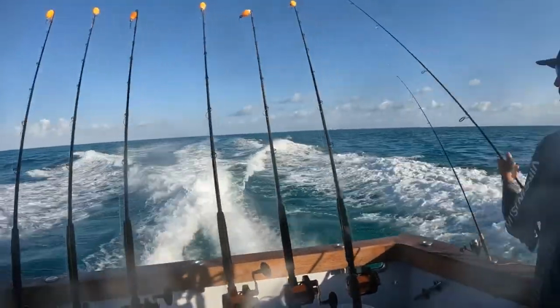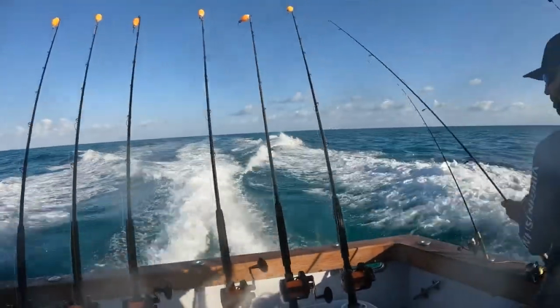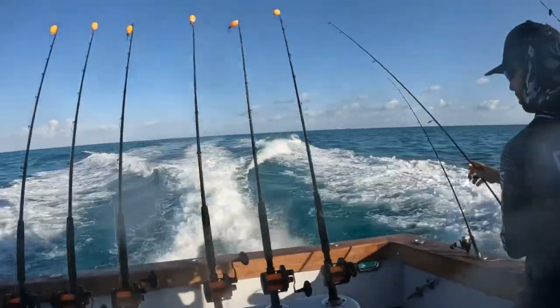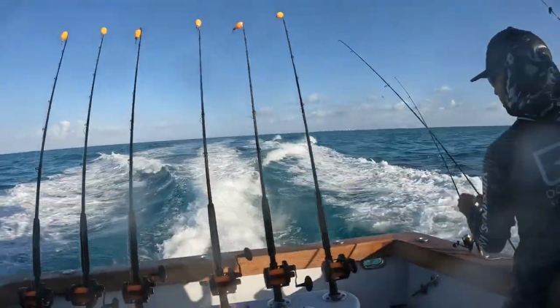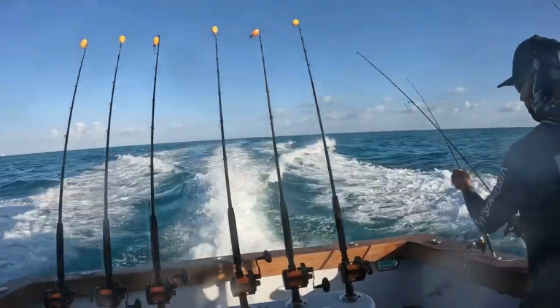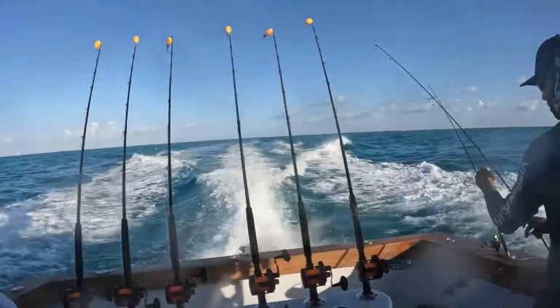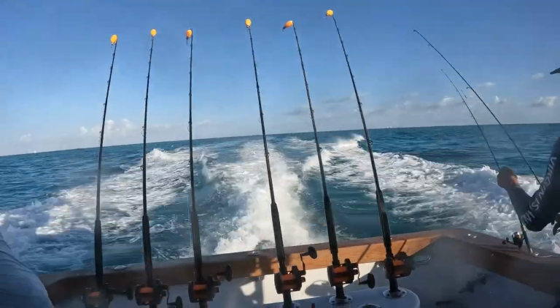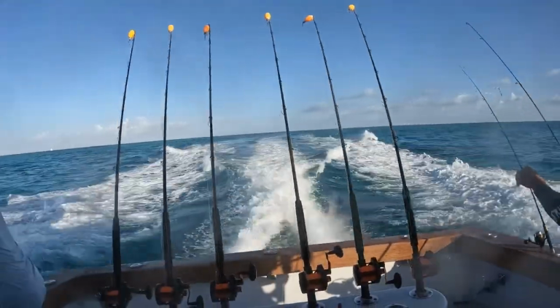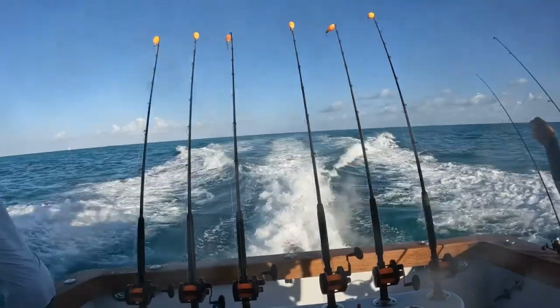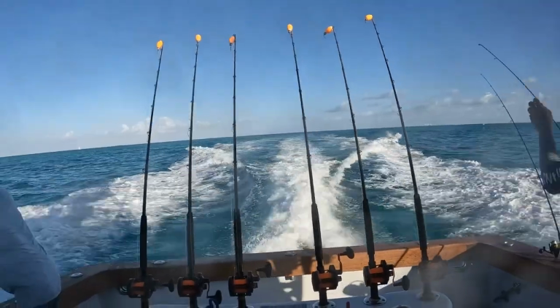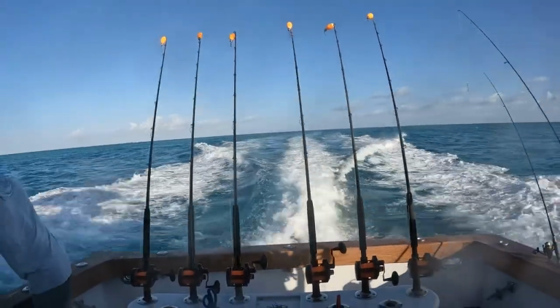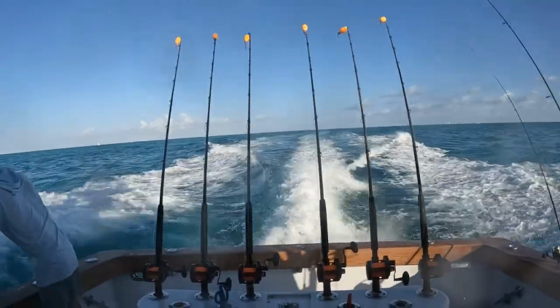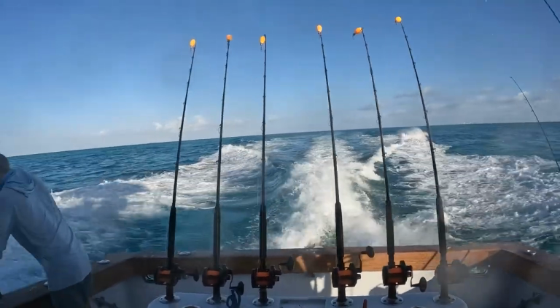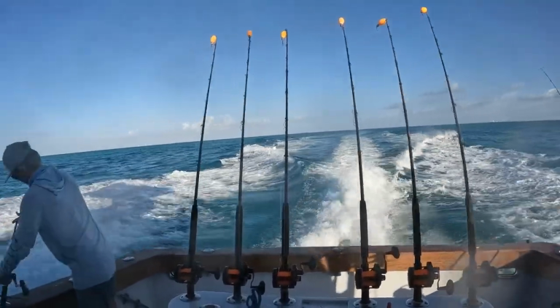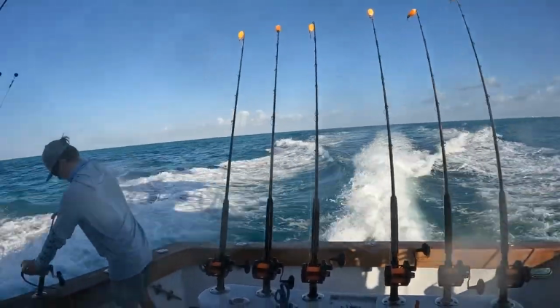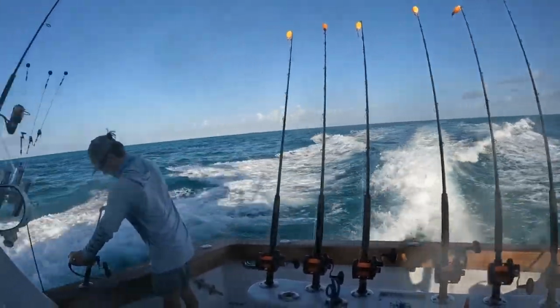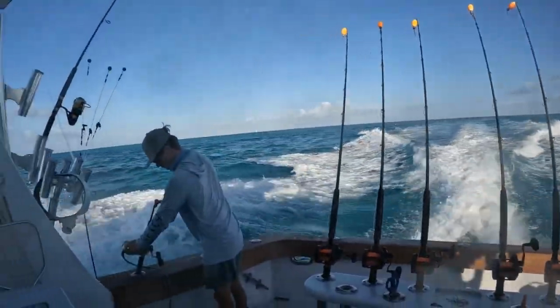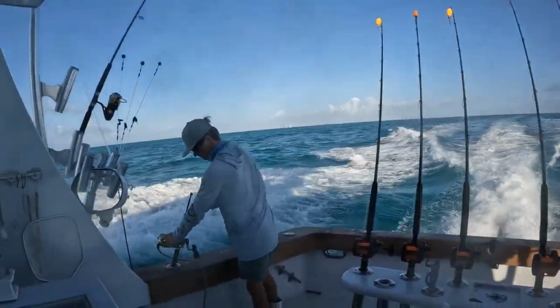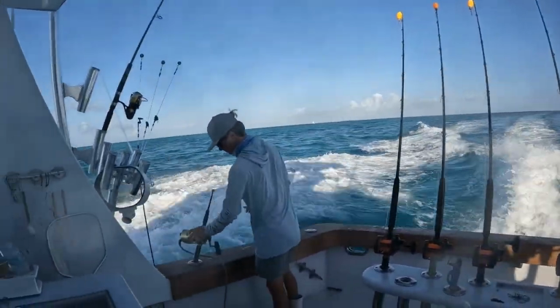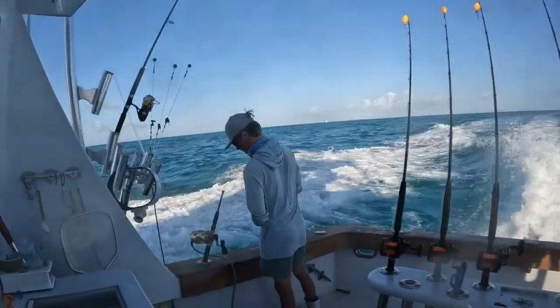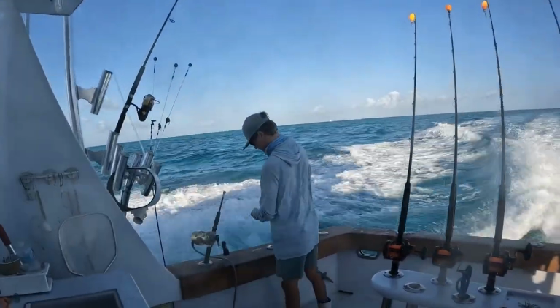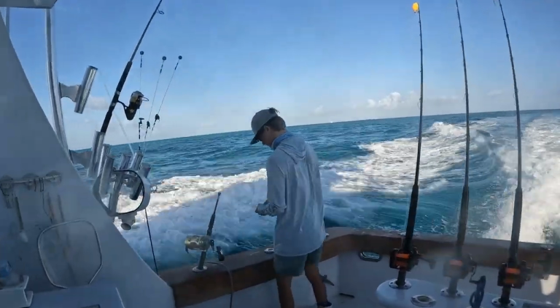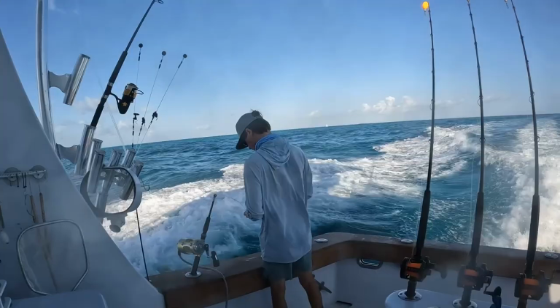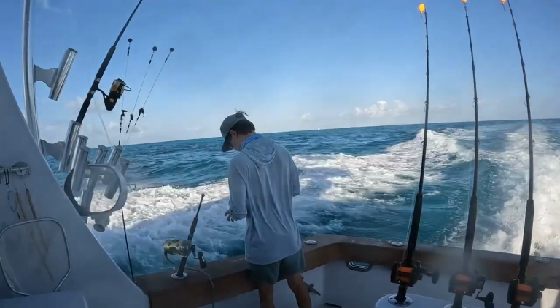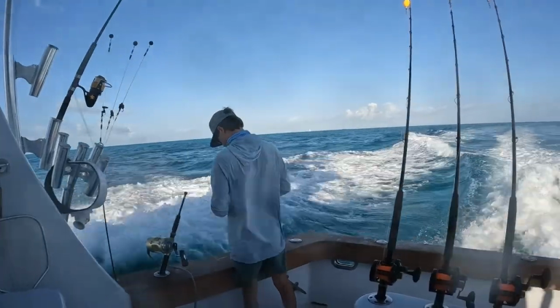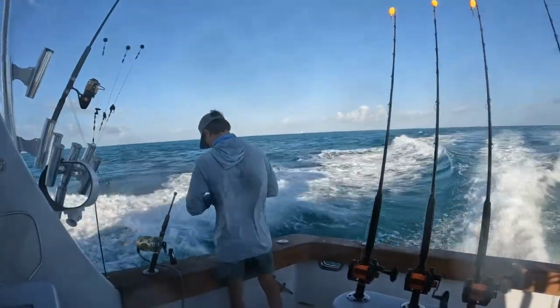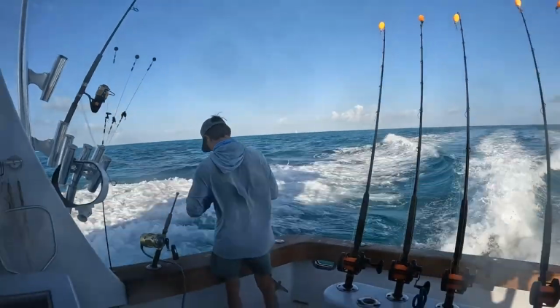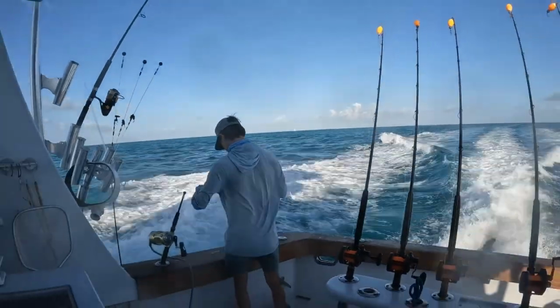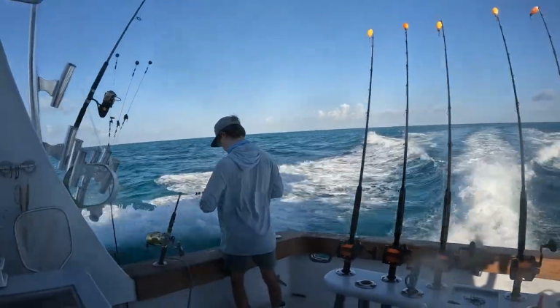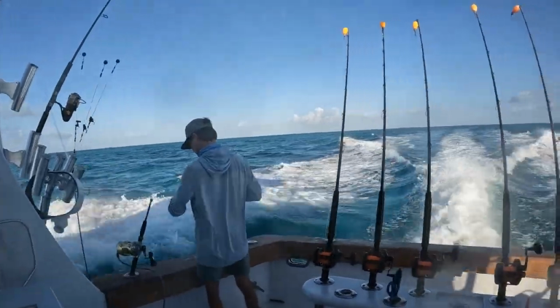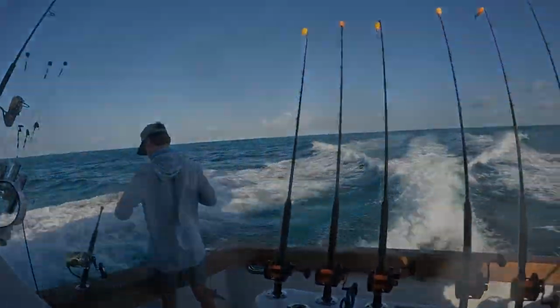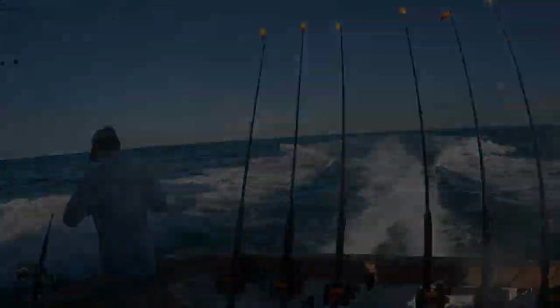I'm fortunate enough to live along the coast of Sailfish Alley in South Florida, and it's less than an hour run from my local marina to some of the best sailfishing grounds in the world.